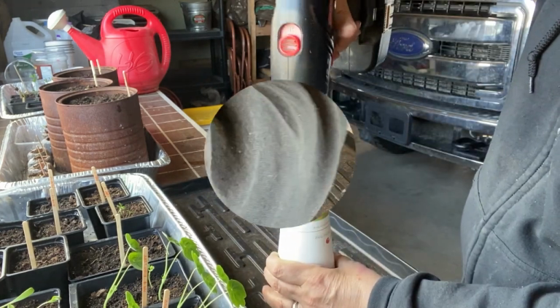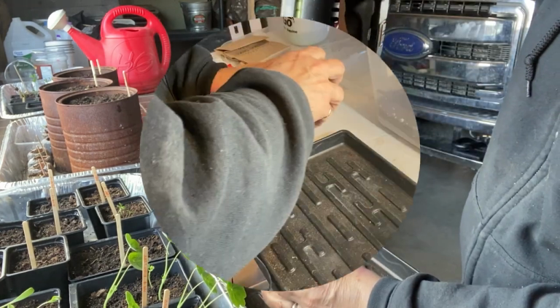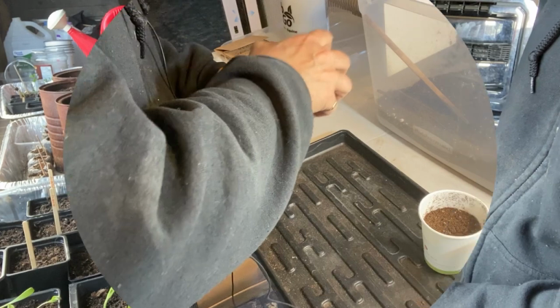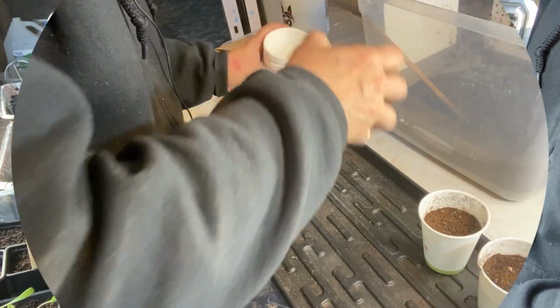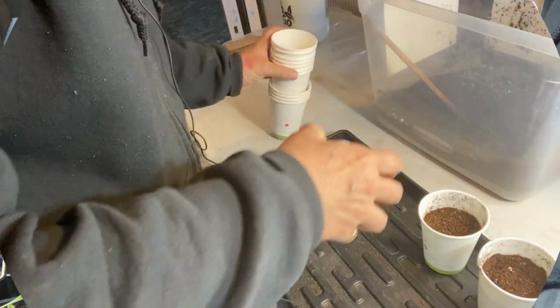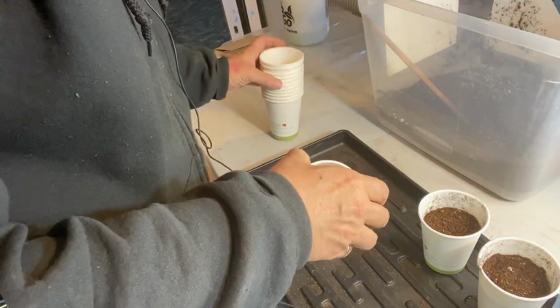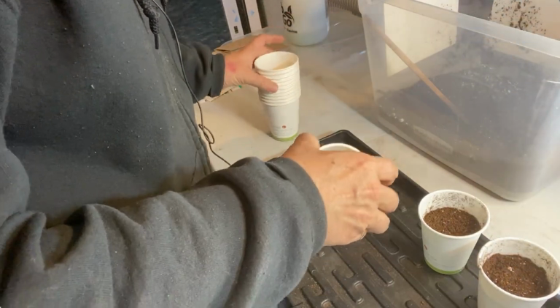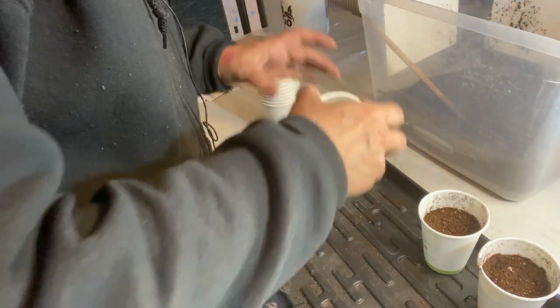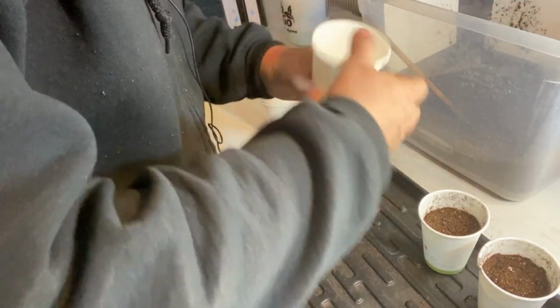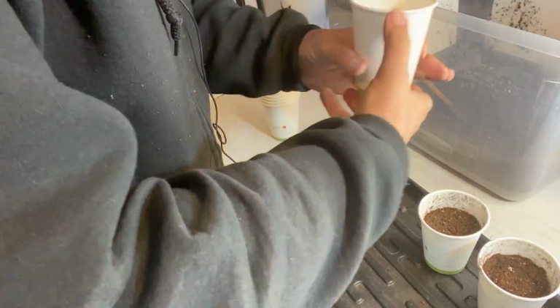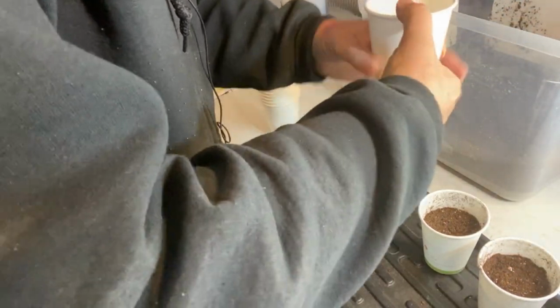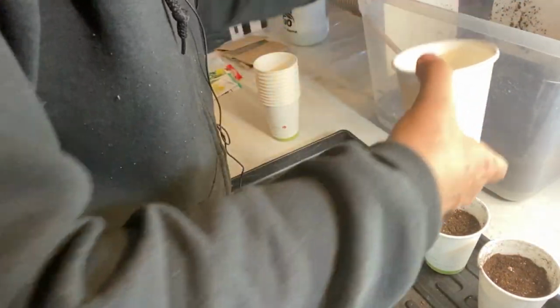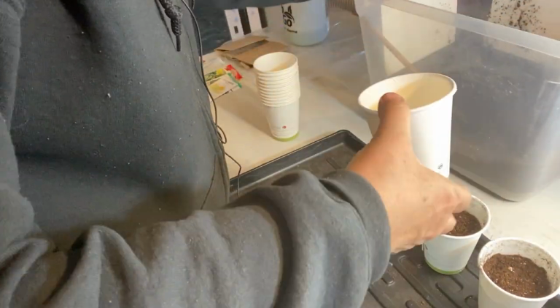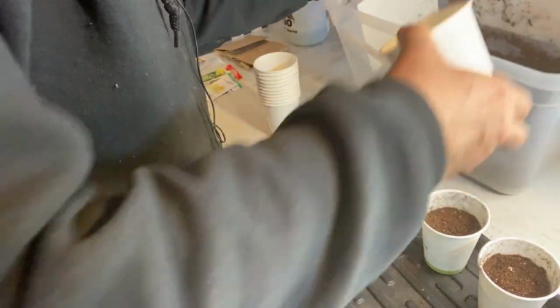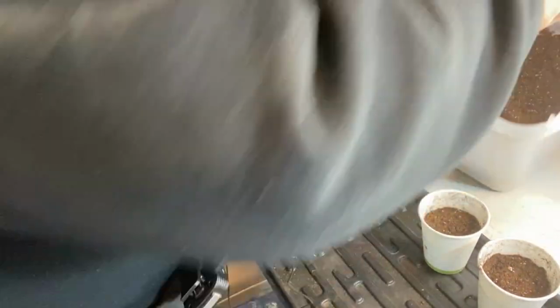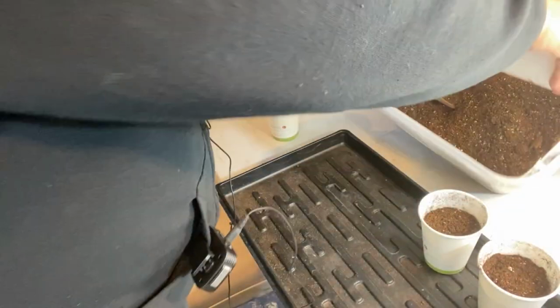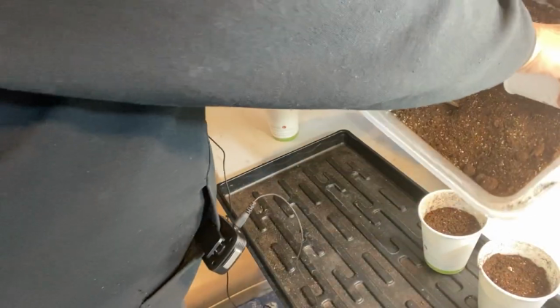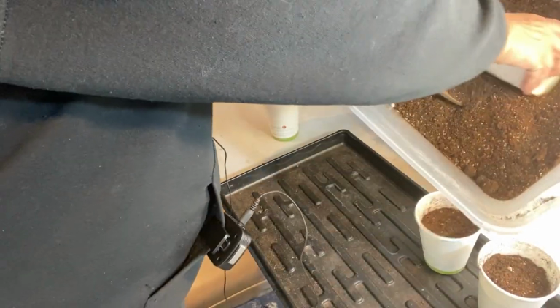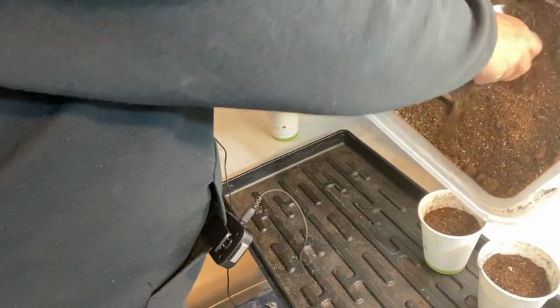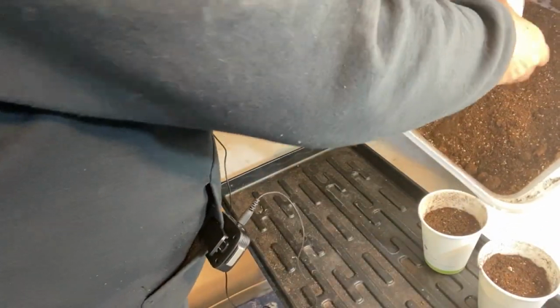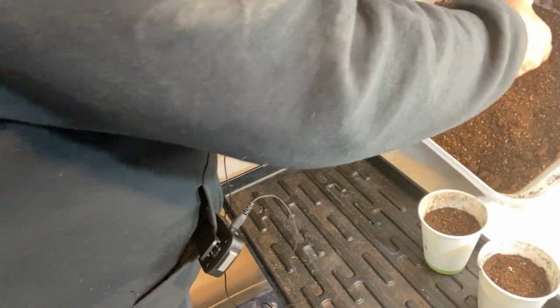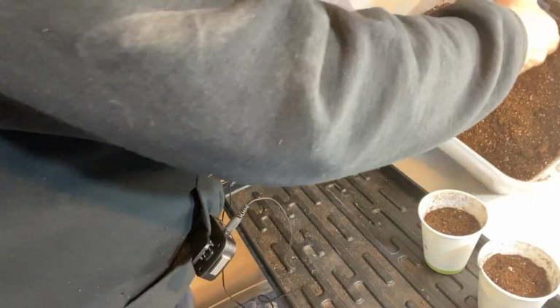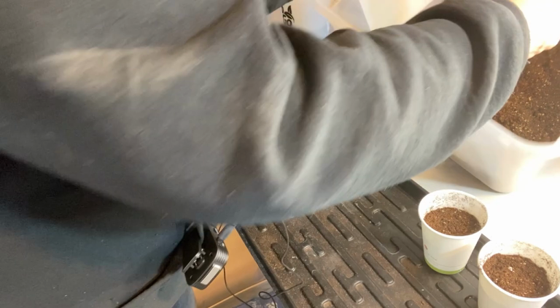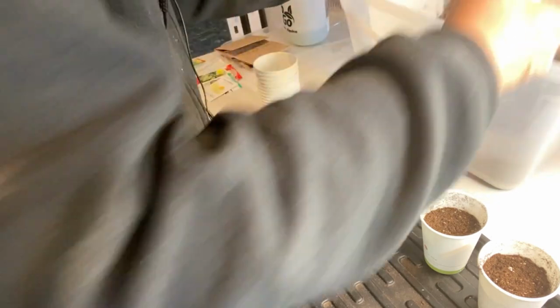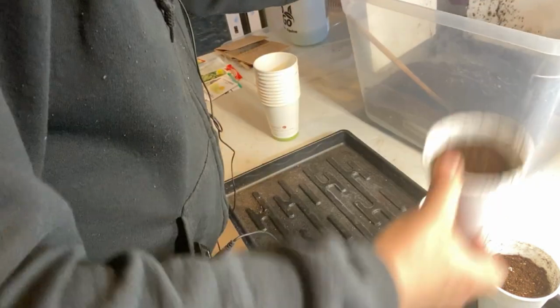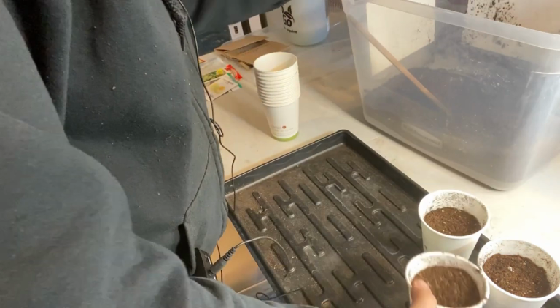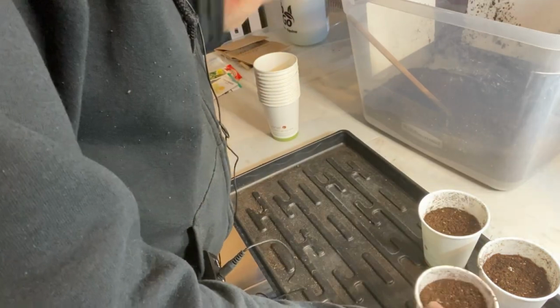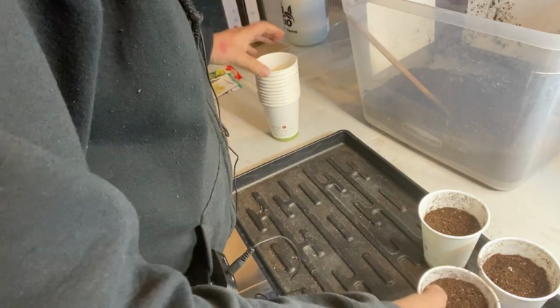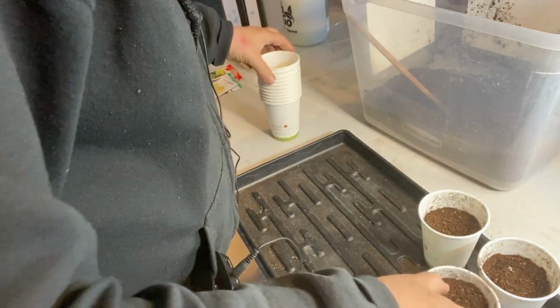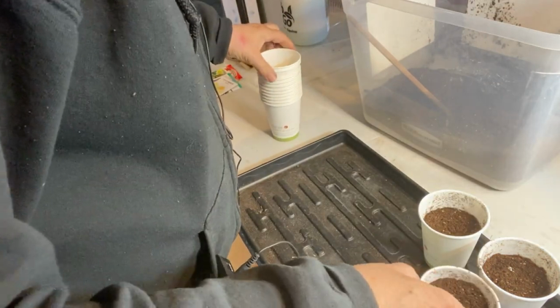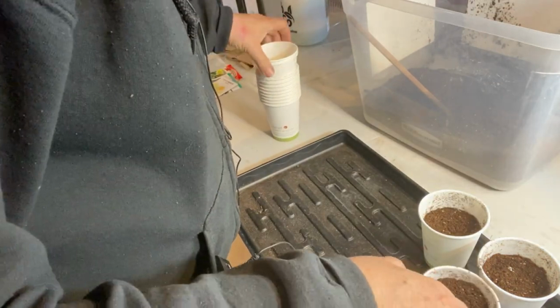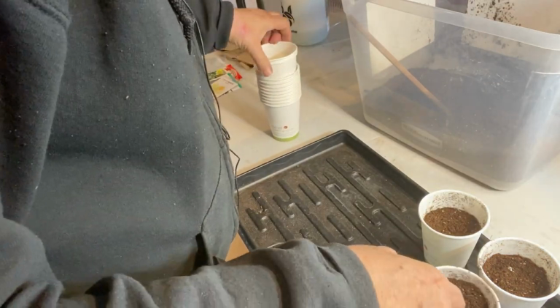Welcome to Getting Clean on the Prairies. I am just getting things set up here so I can start my cucumbers indoors.